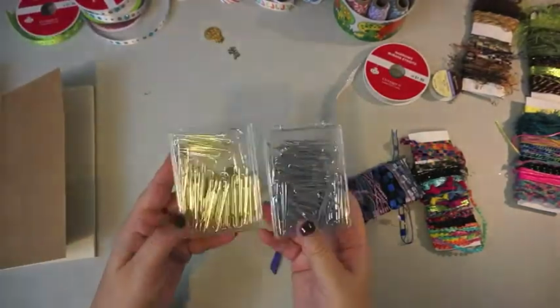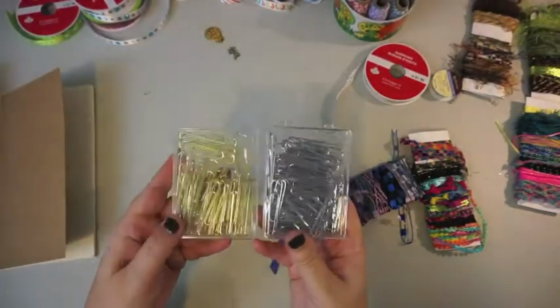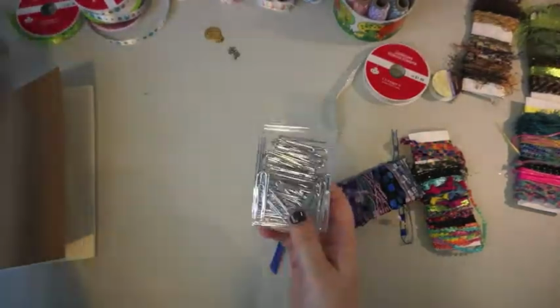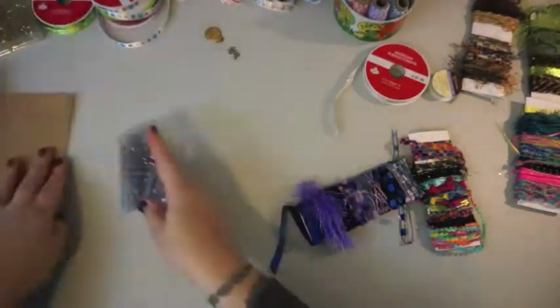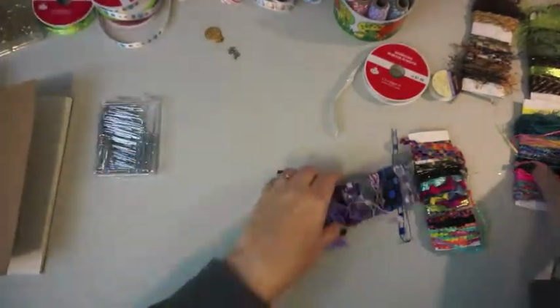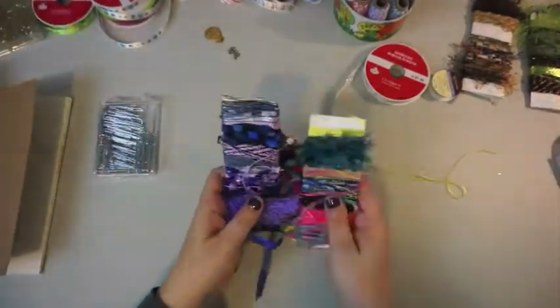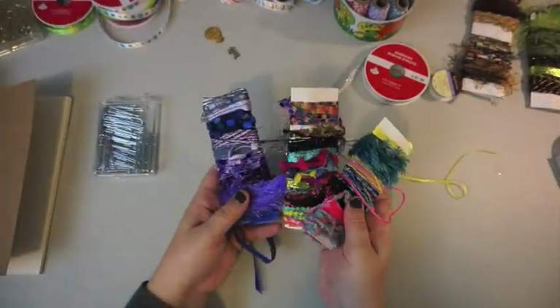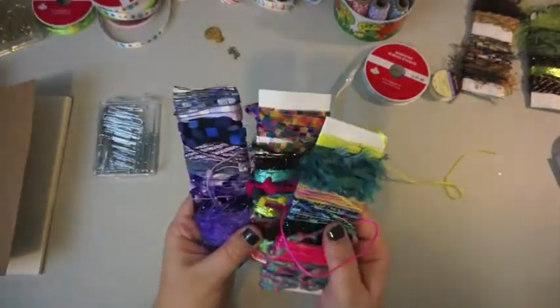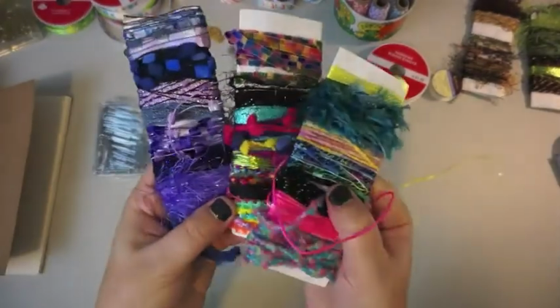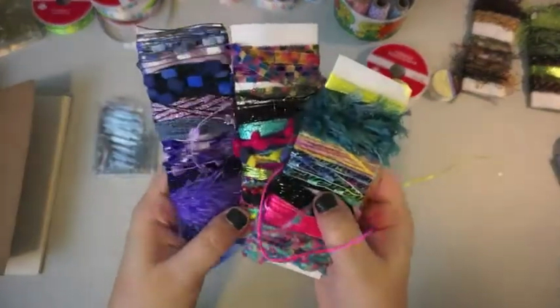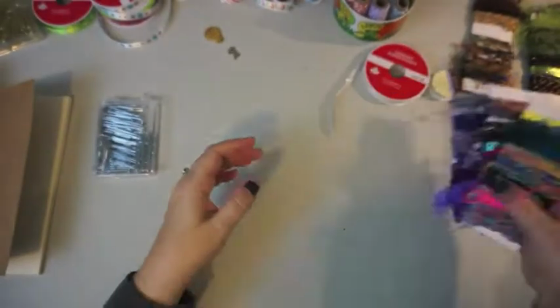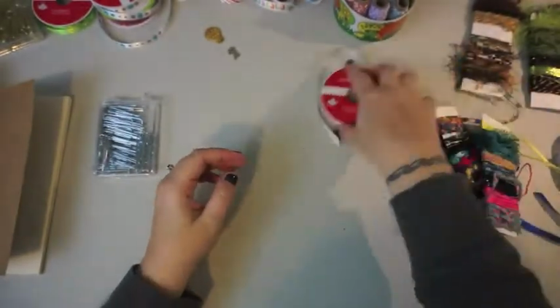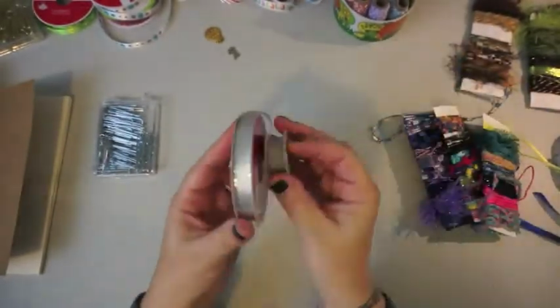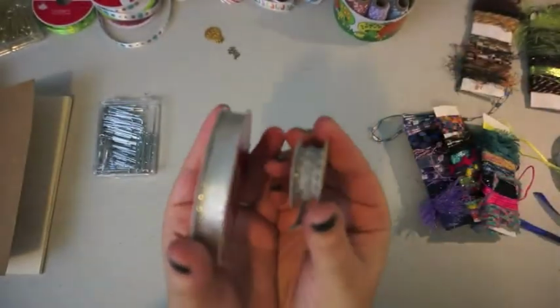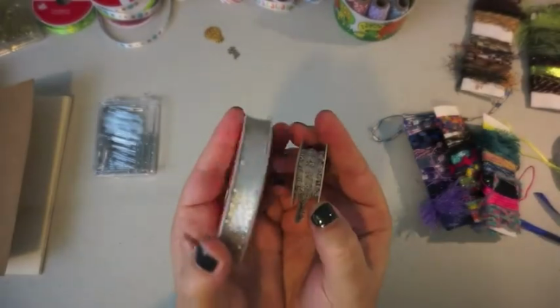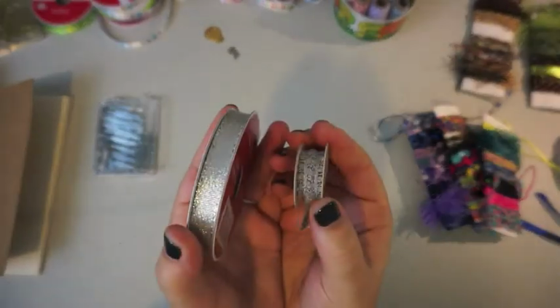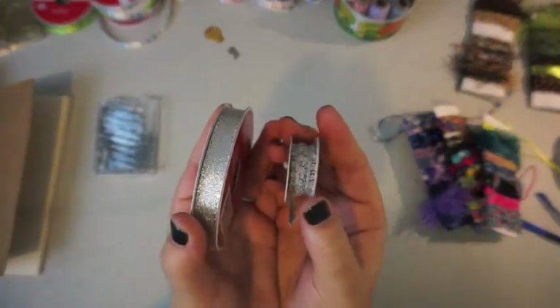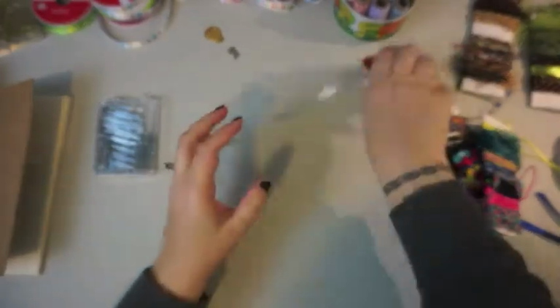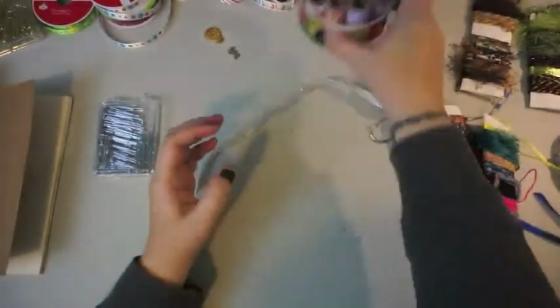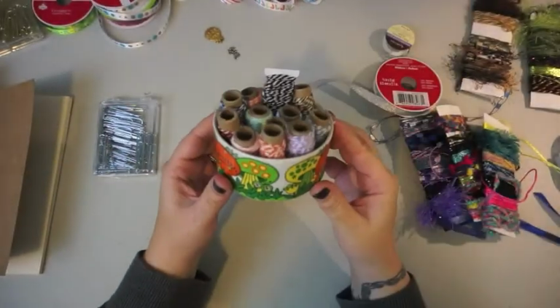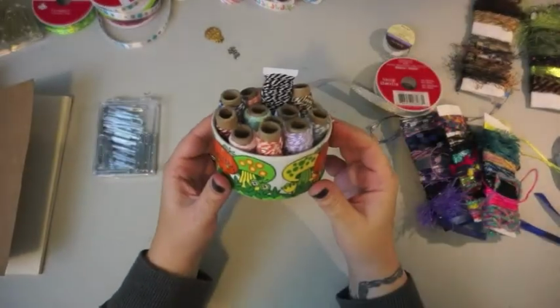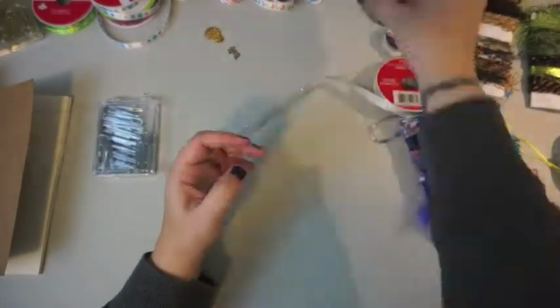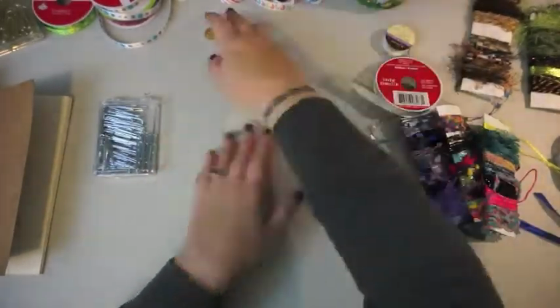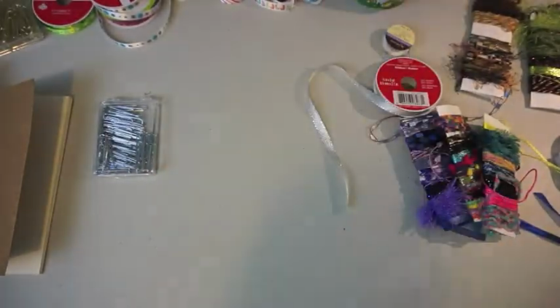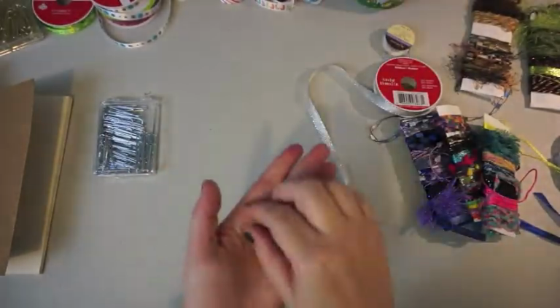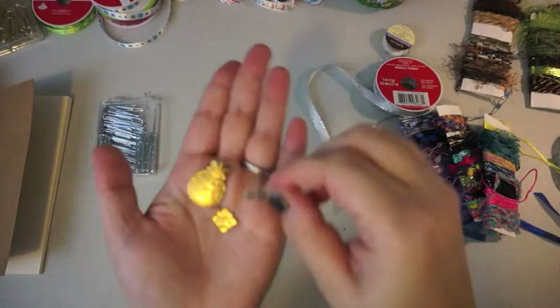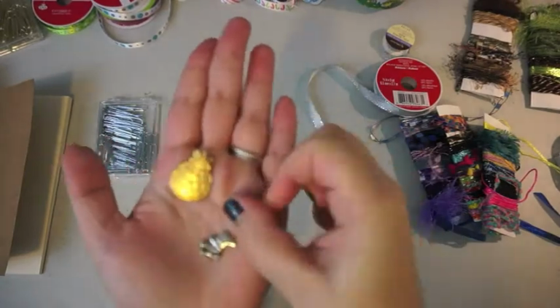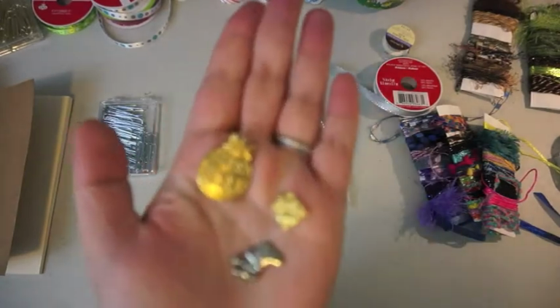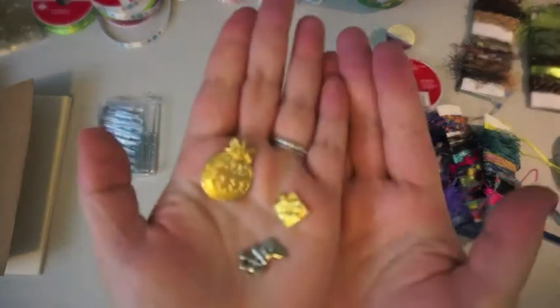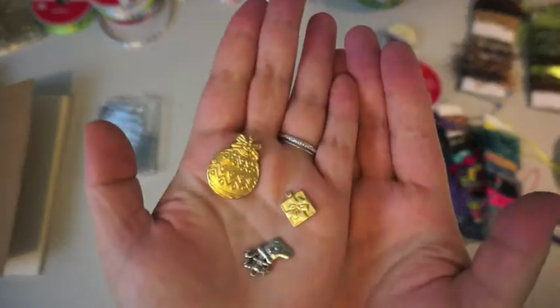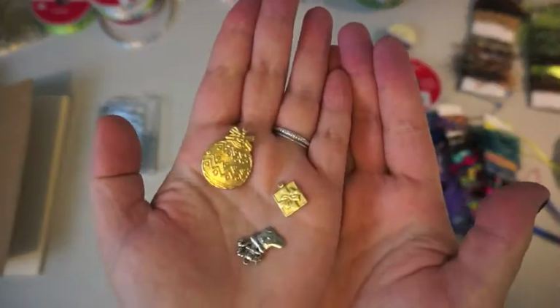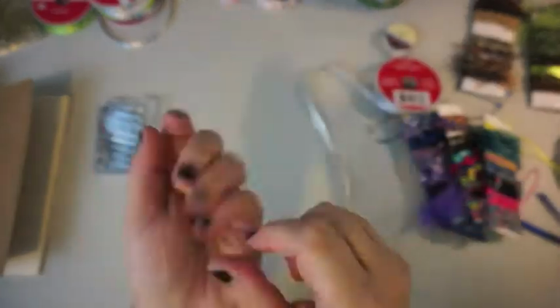I have some jumbo paper clips, some fibers, some ribbon, some twine, and my cute little charms from my friend Shannon. Thank you Shannon.